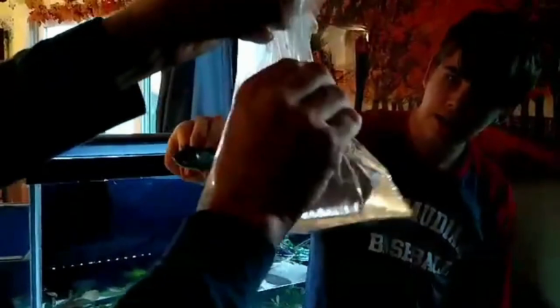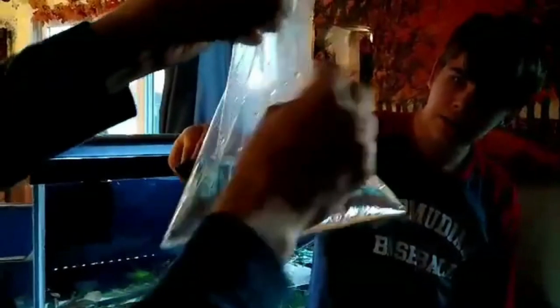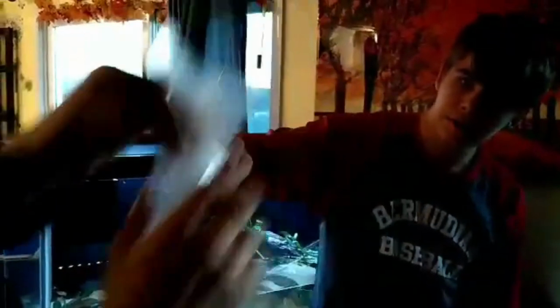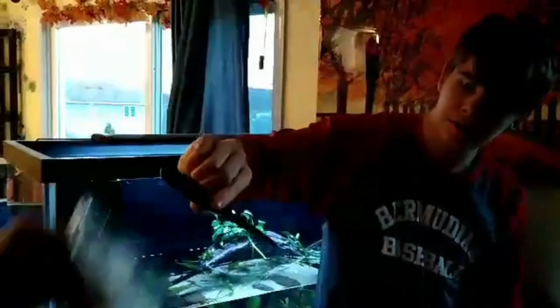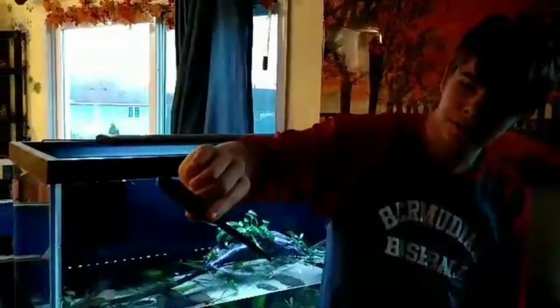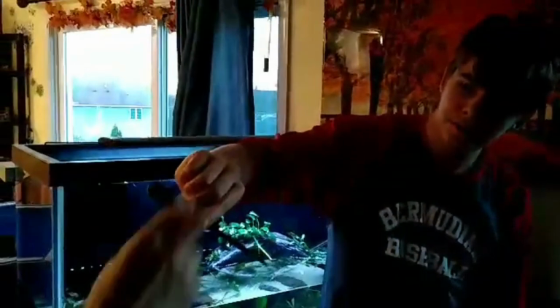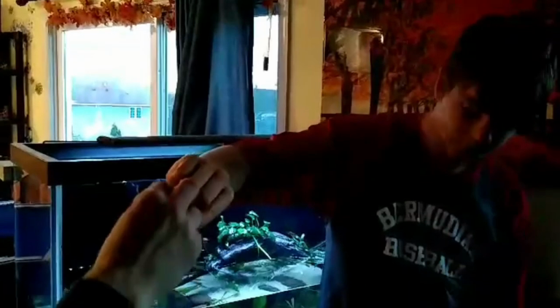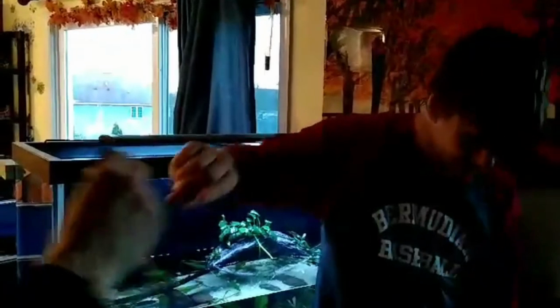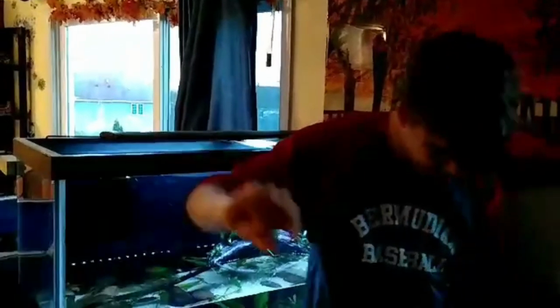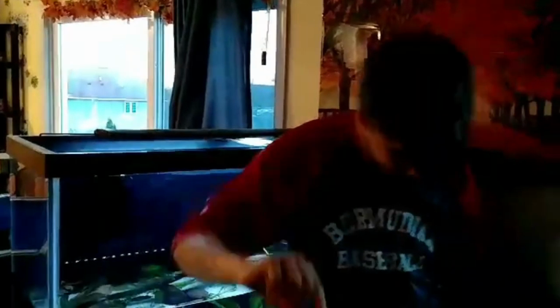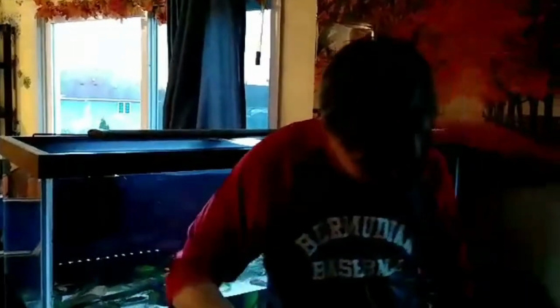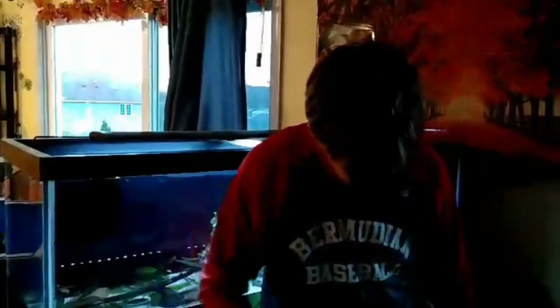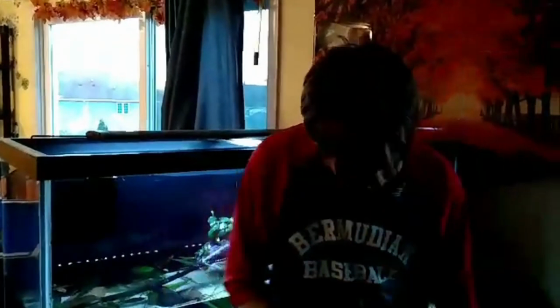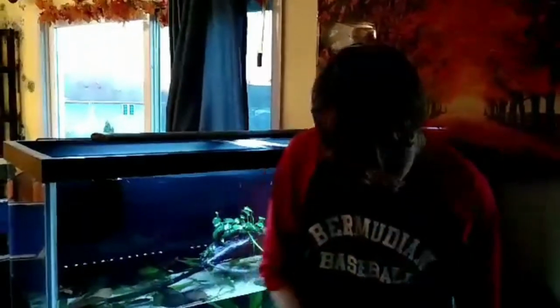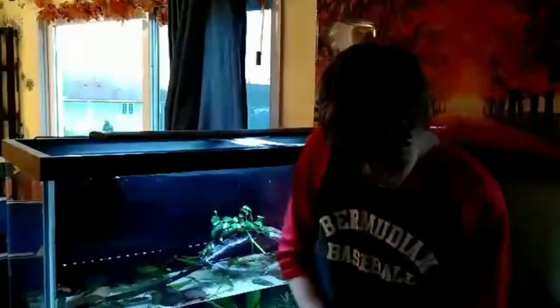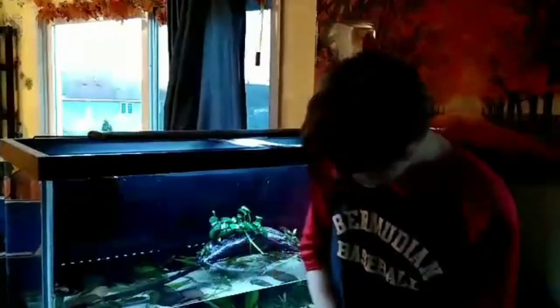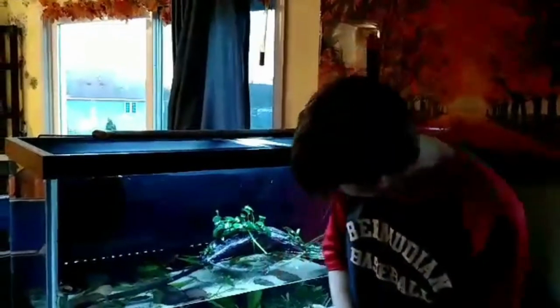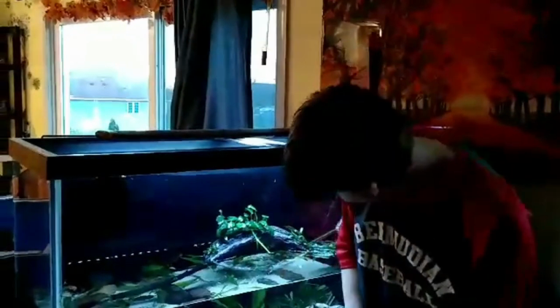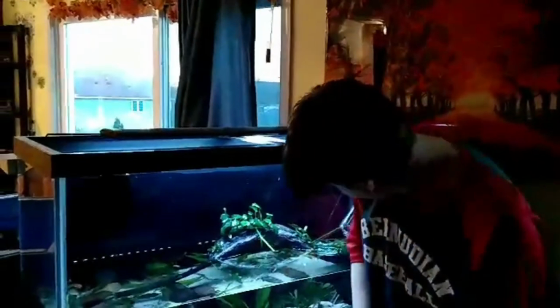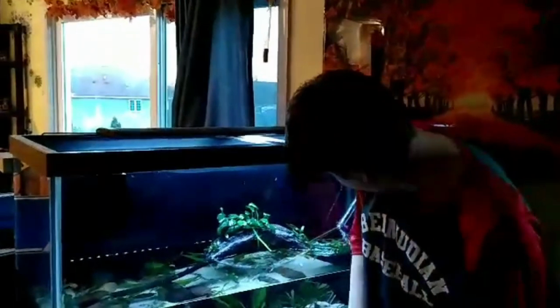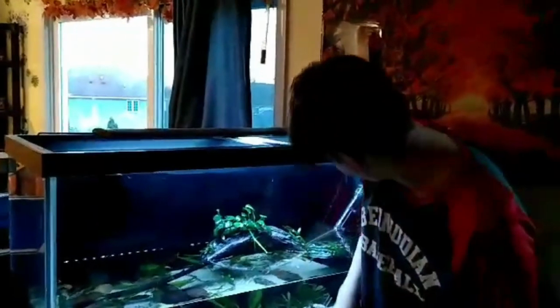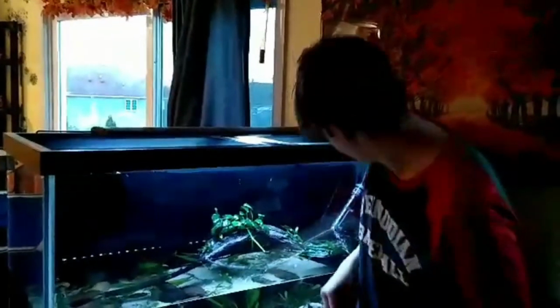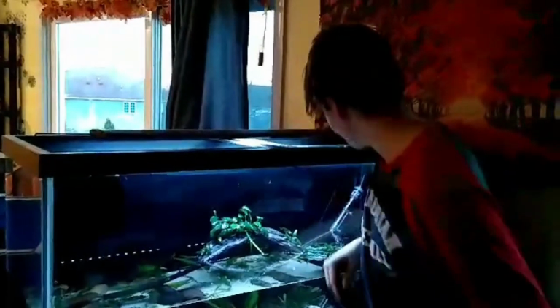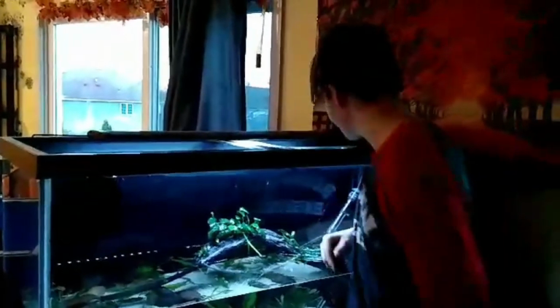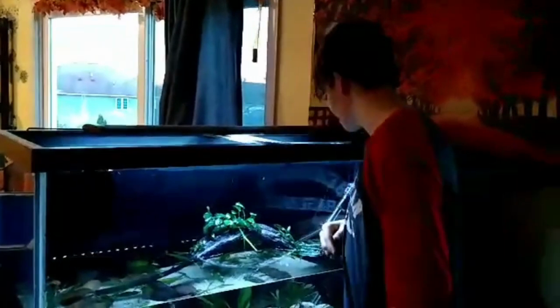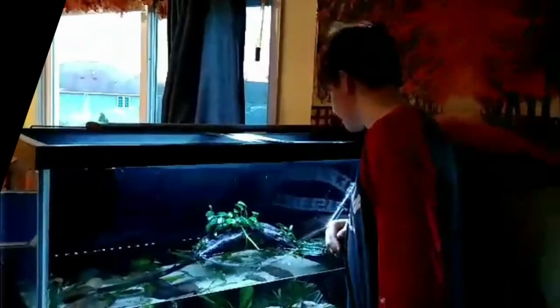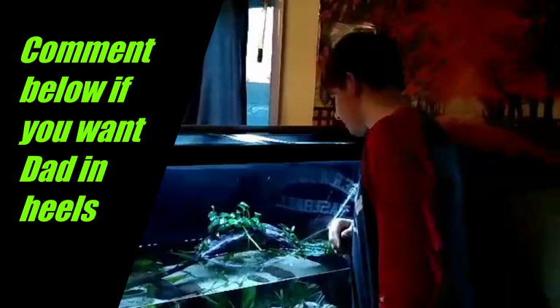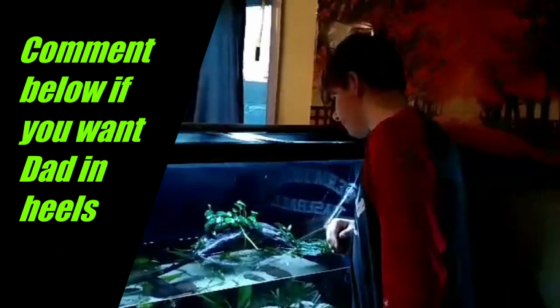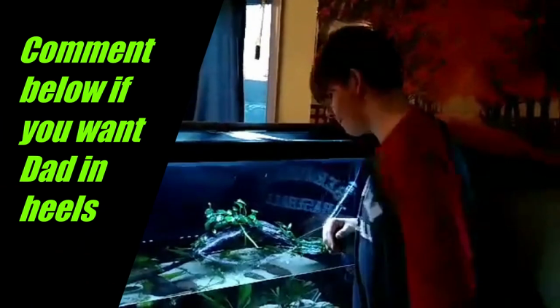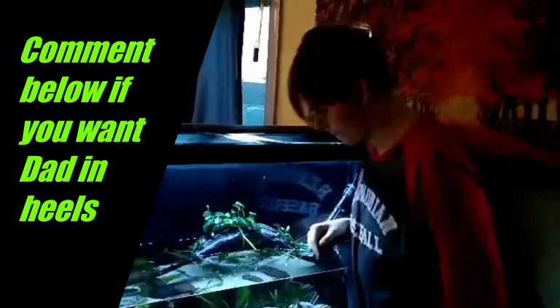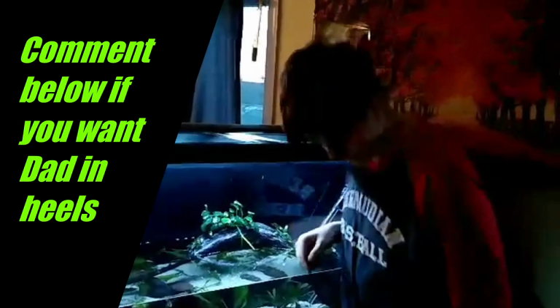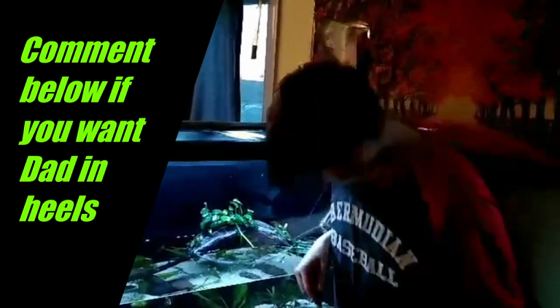Some water. I don't want to see you in heels, Dad. I don't want to see me in heels either.